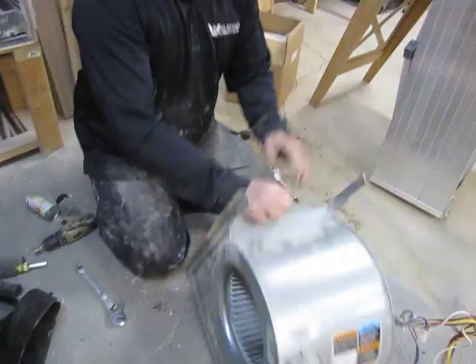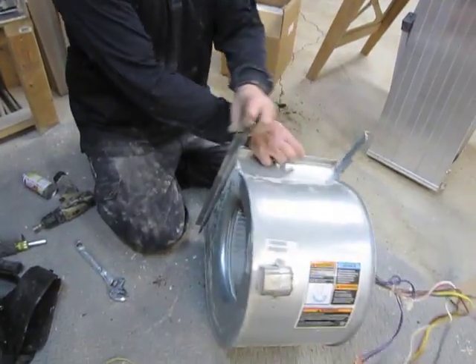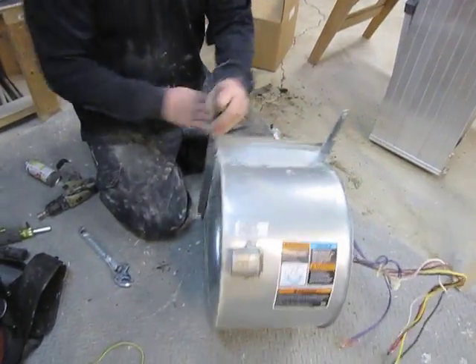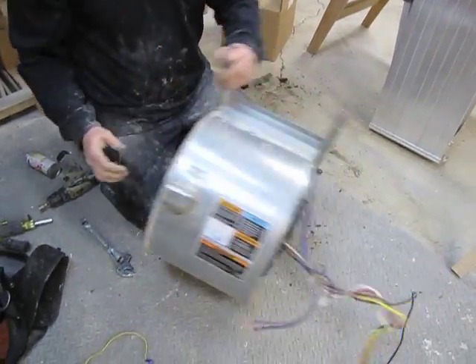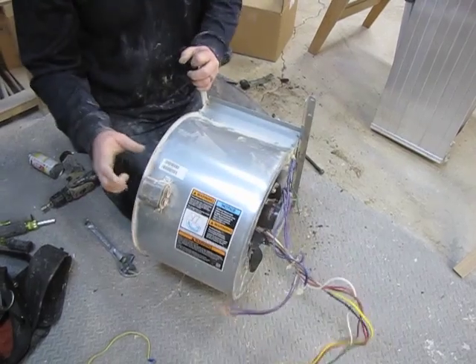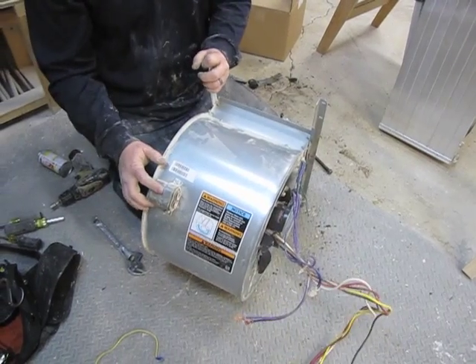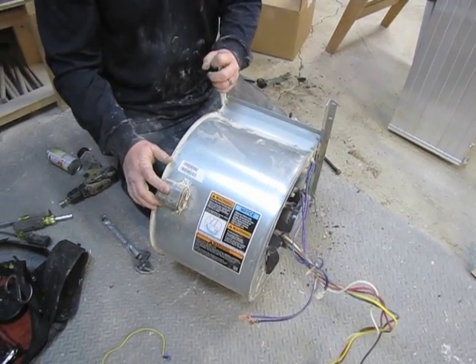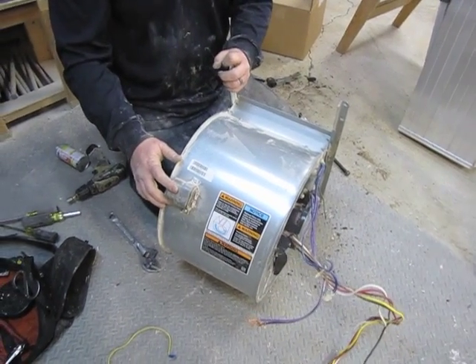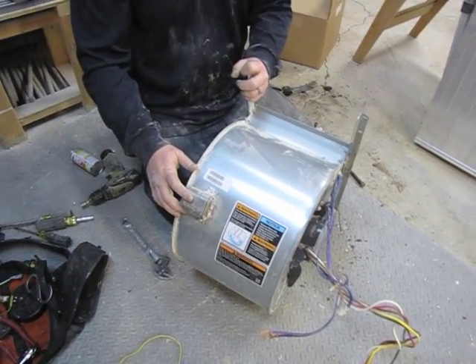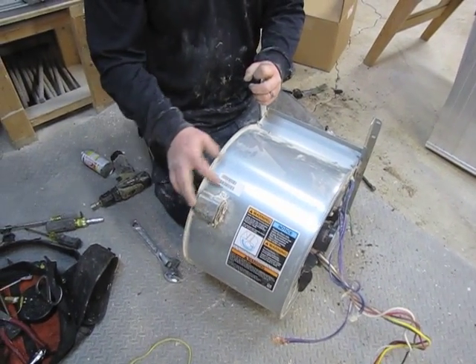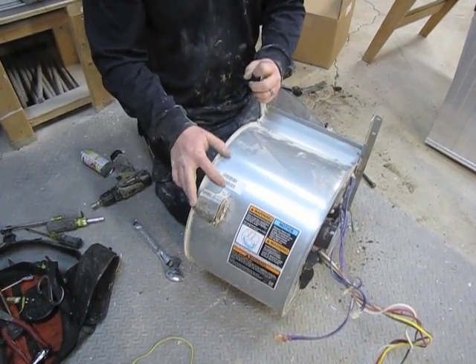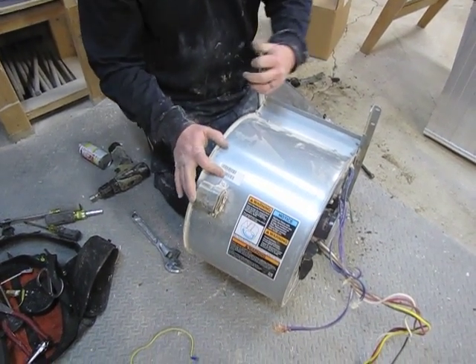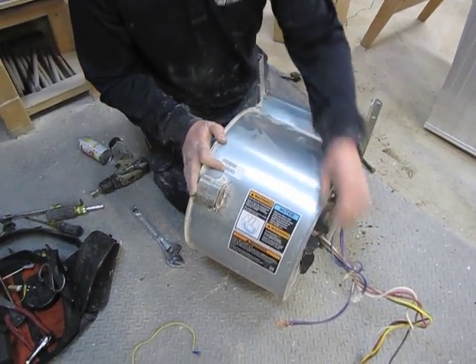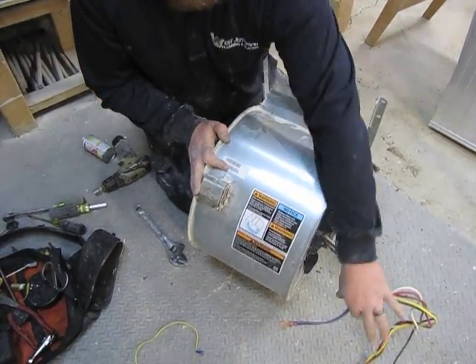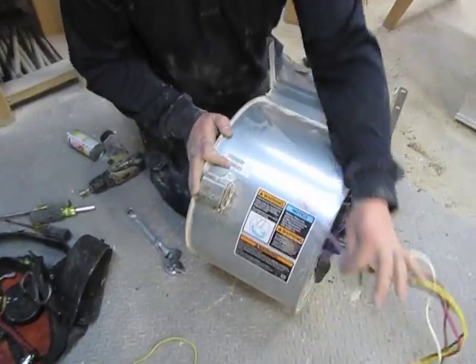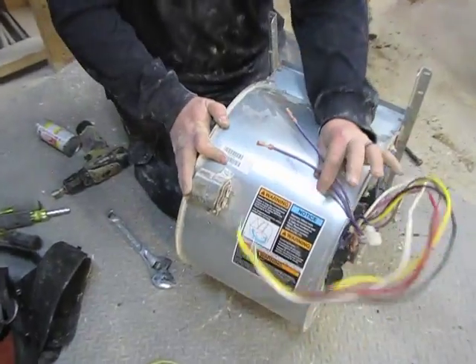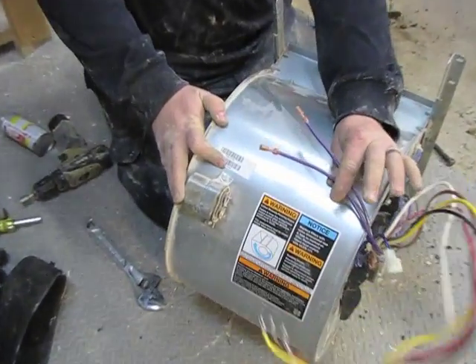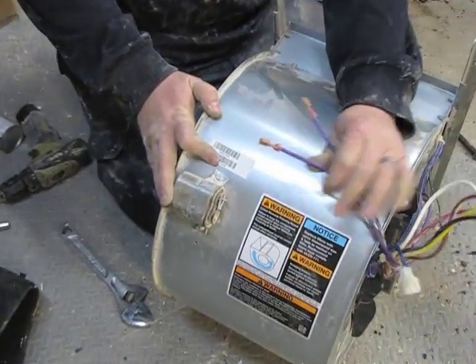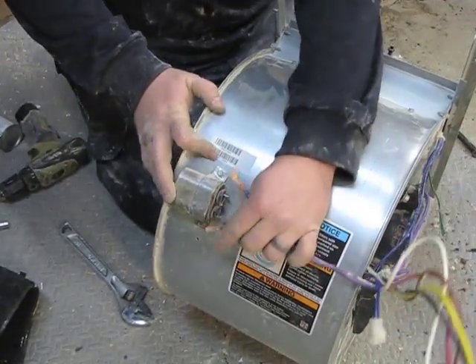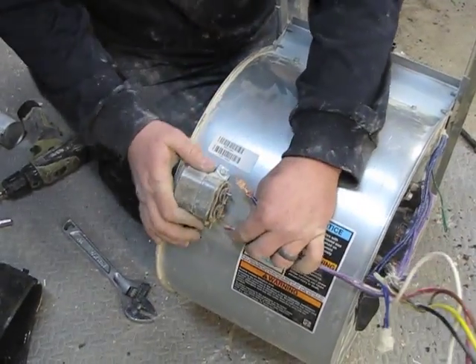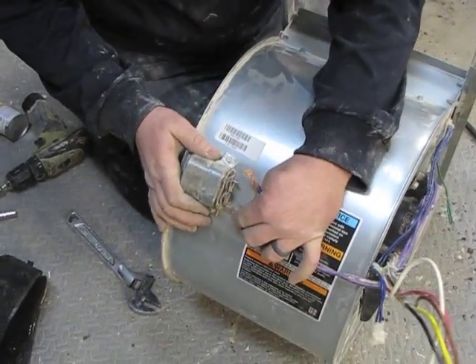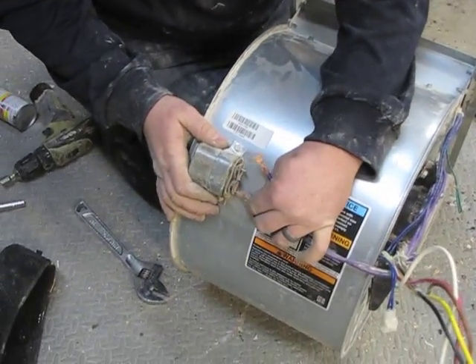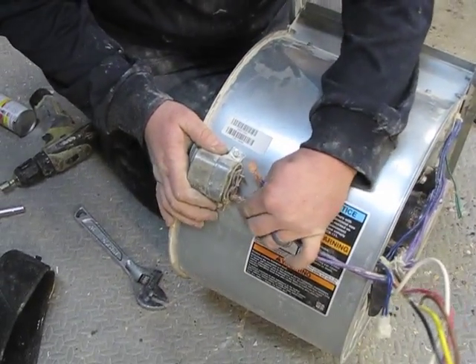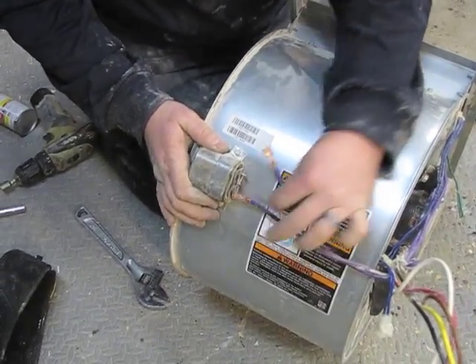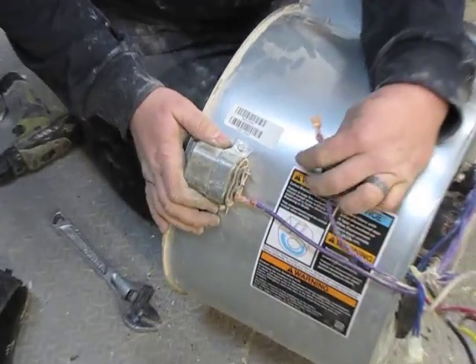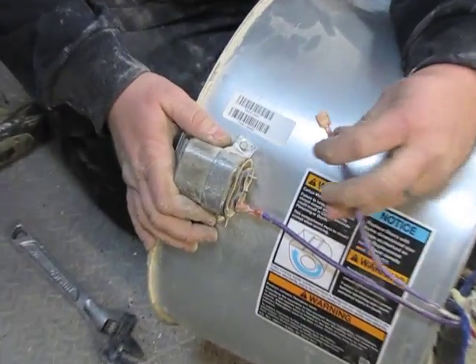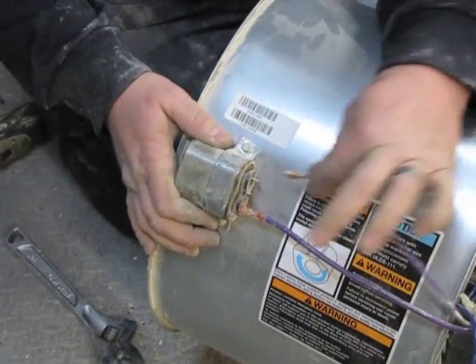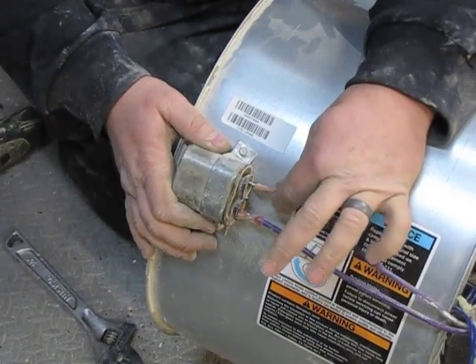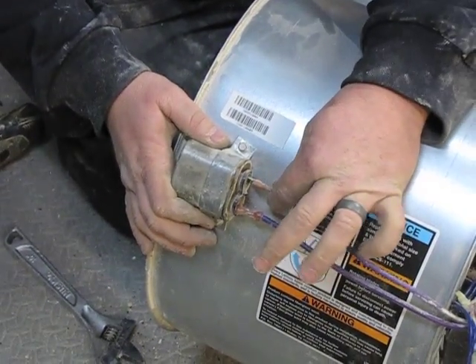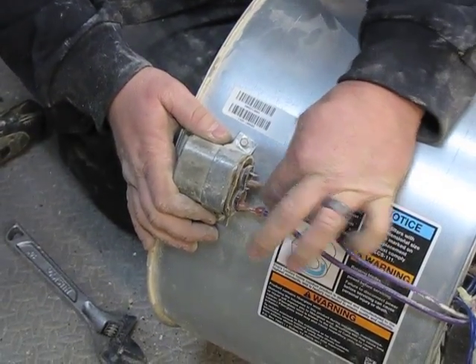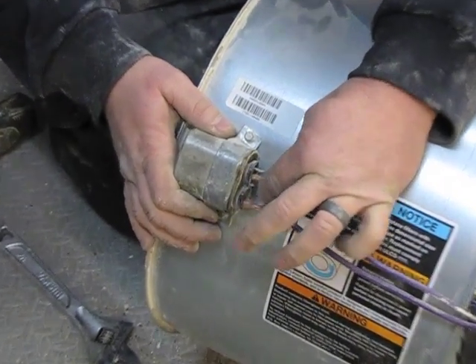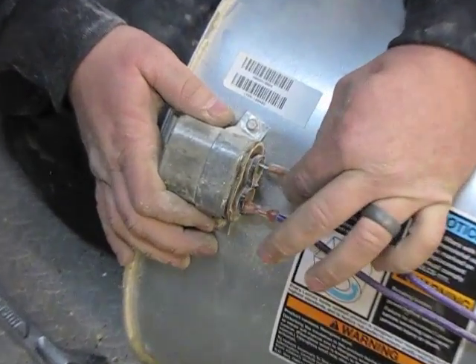Flip the assembly over. You're also going to replace your capacitor, which is held with a five-sixteenths screw. The purple wires from your motor are just going to connect one to each terminal.